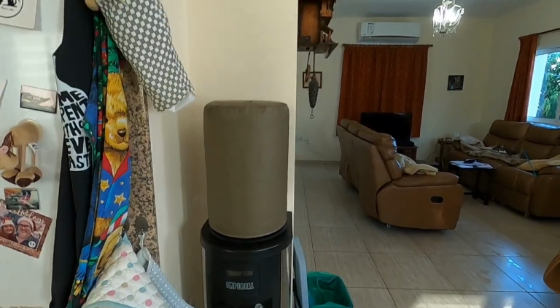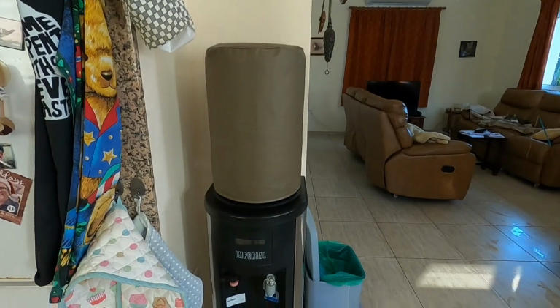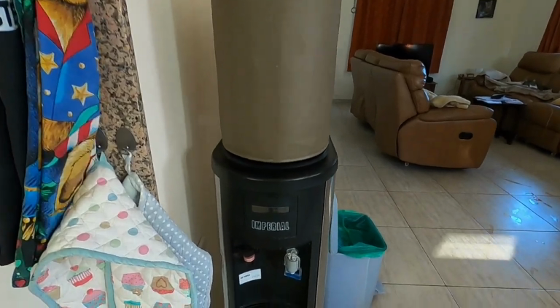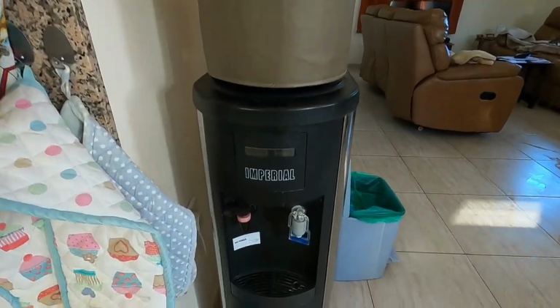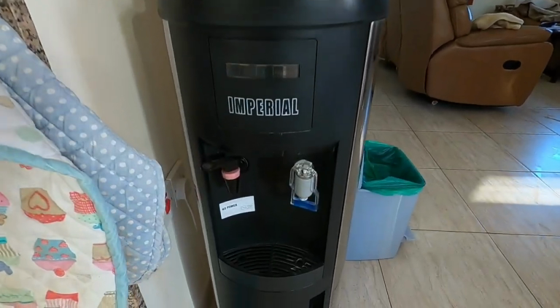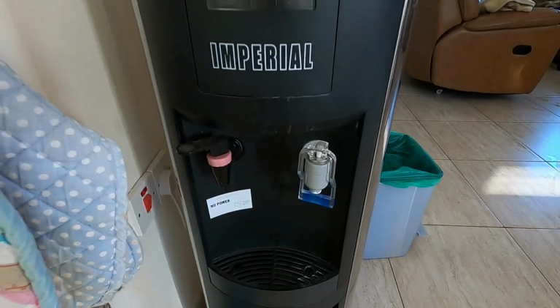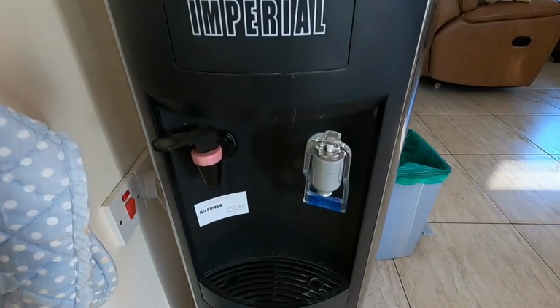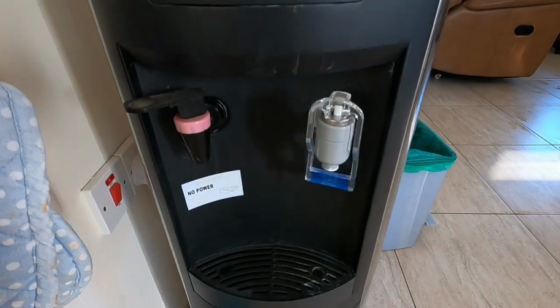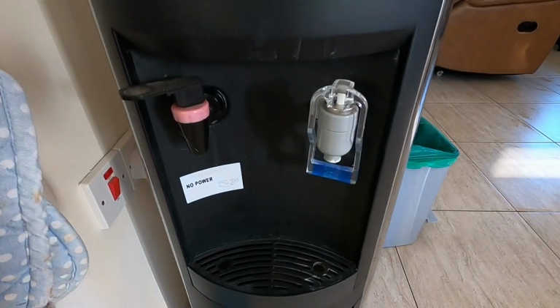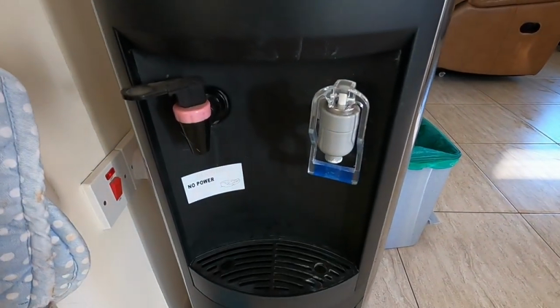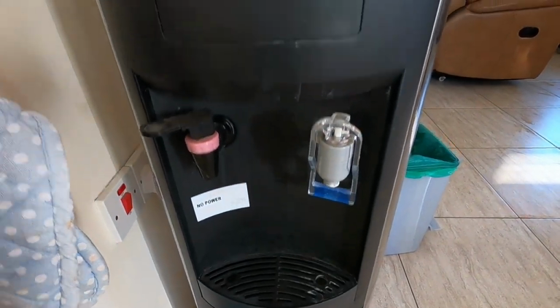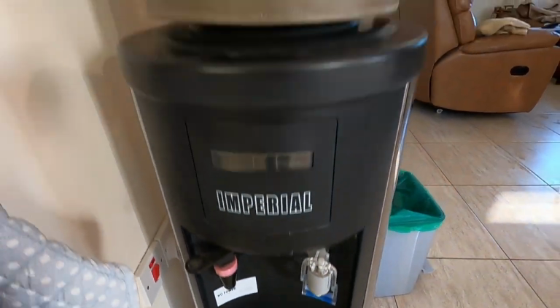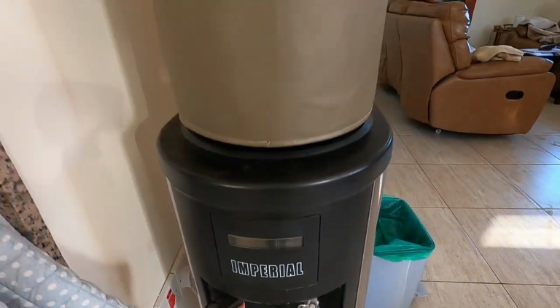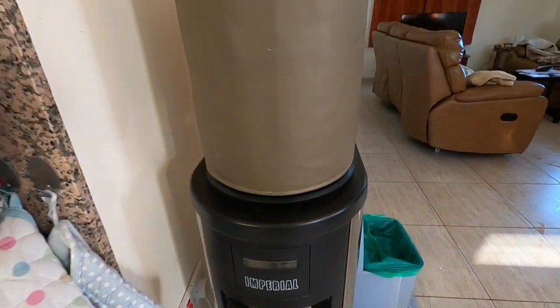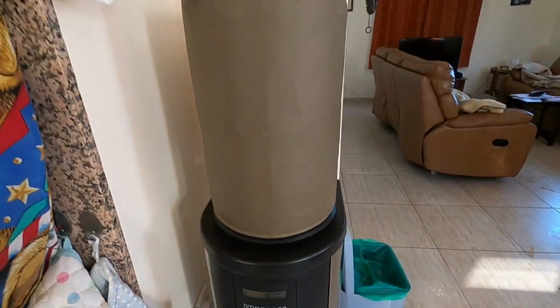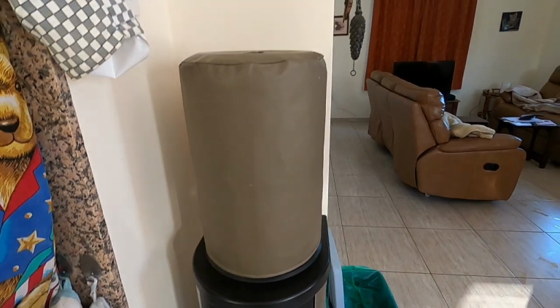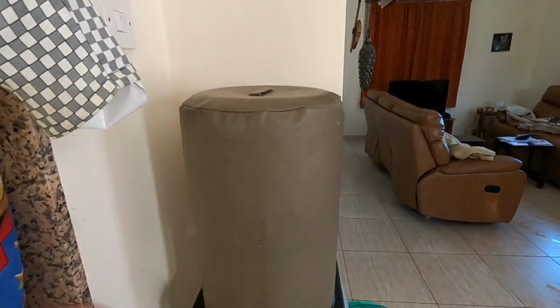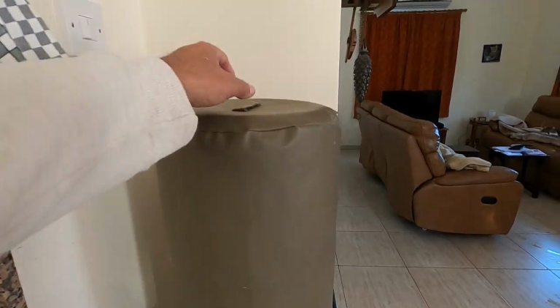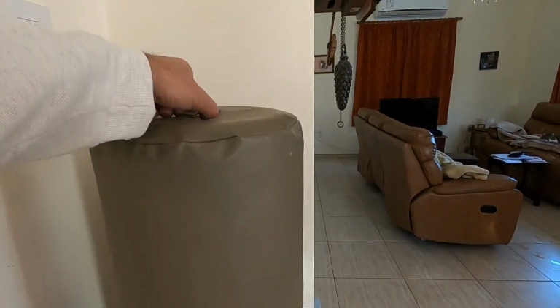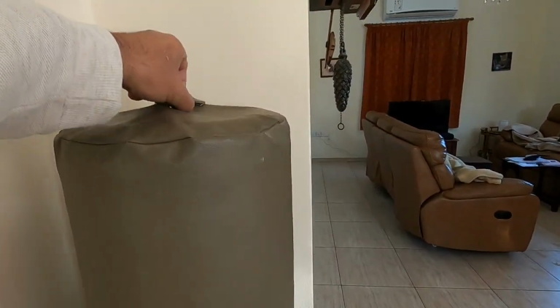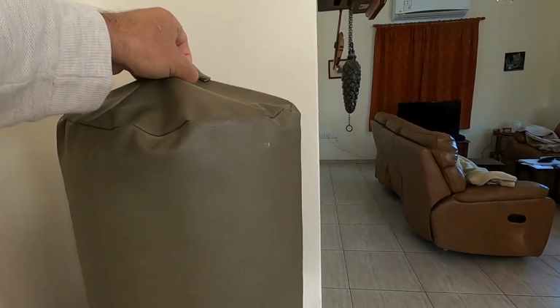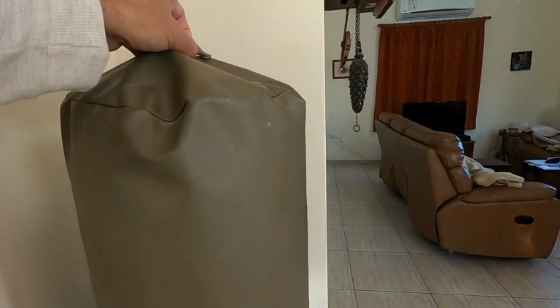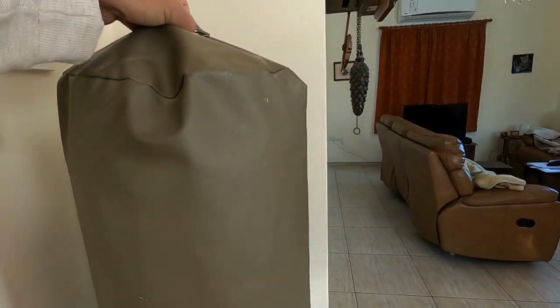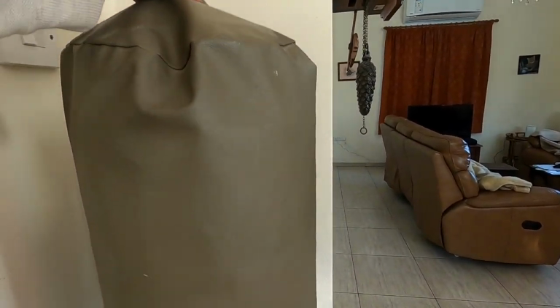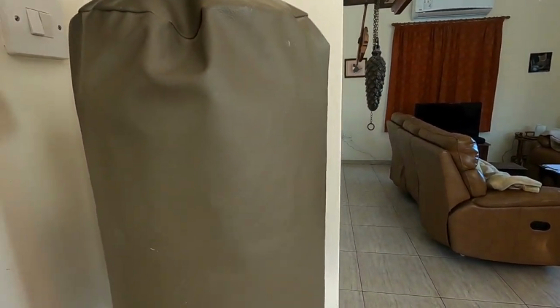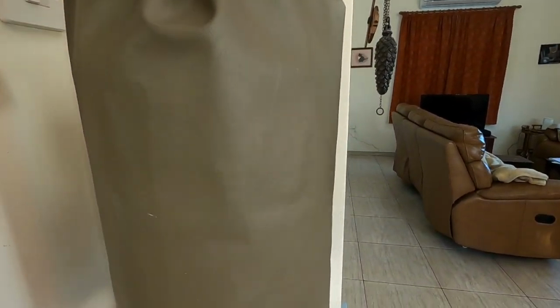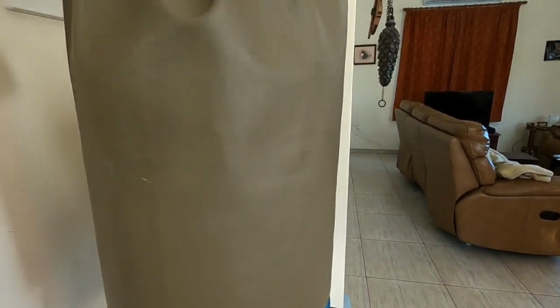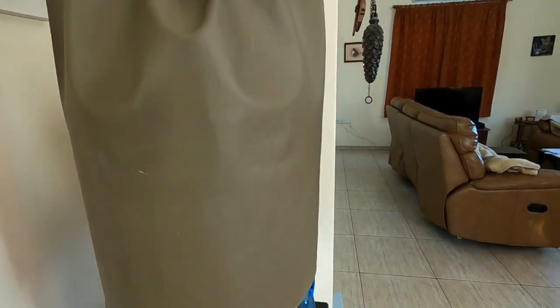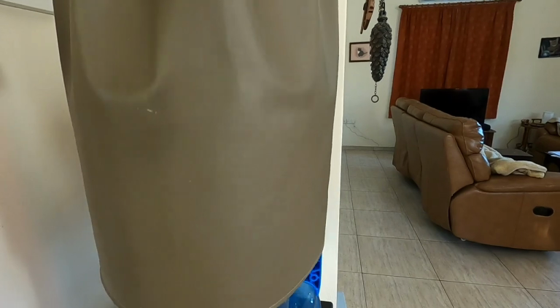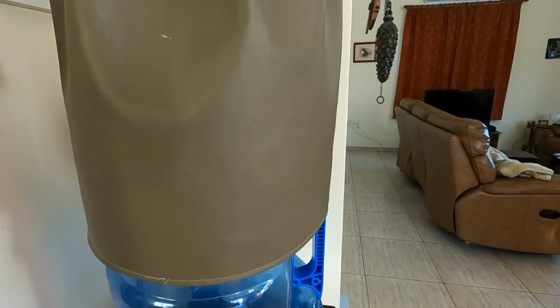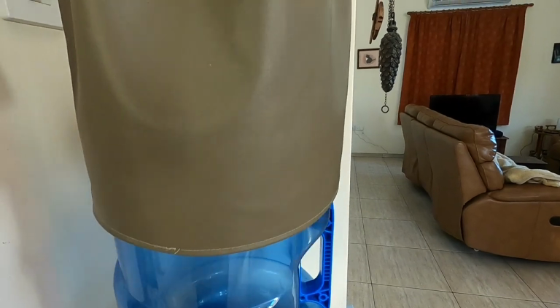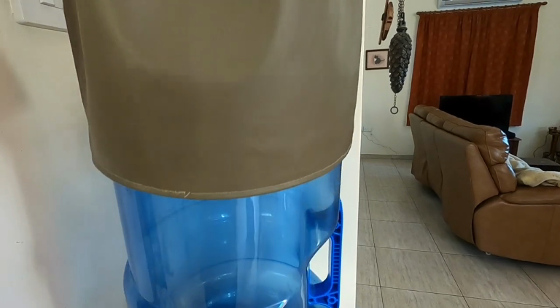There's the machine, and it's got this cover. We'll just take the cover off. There we are.